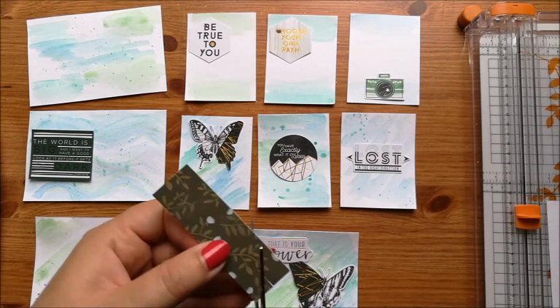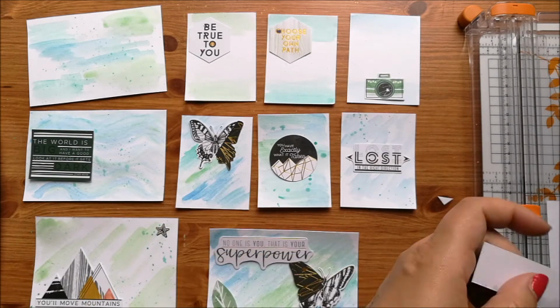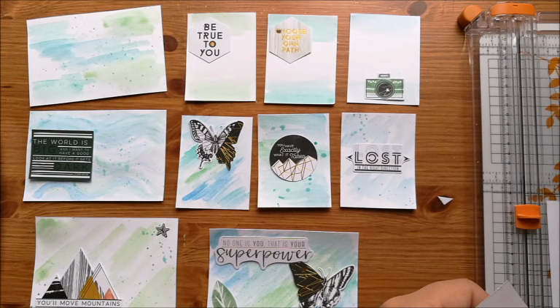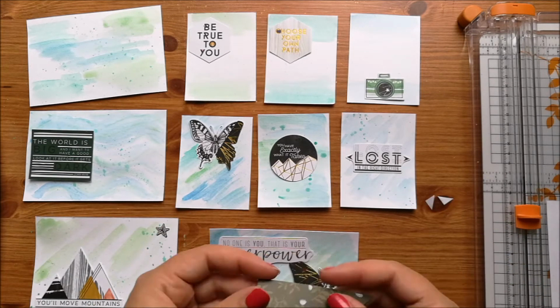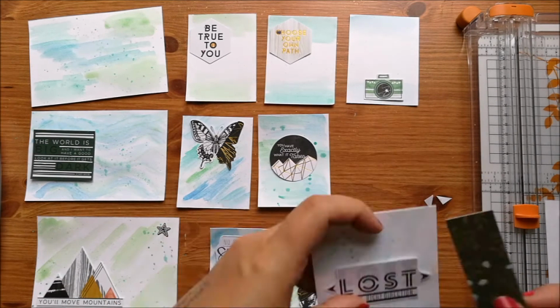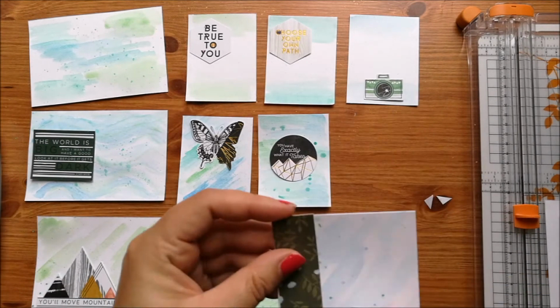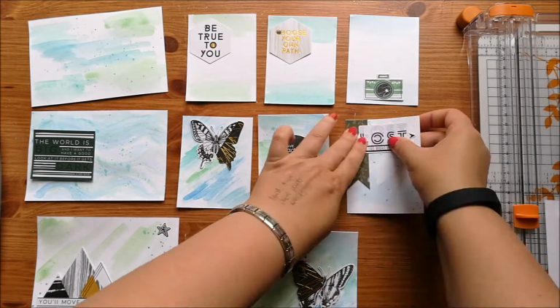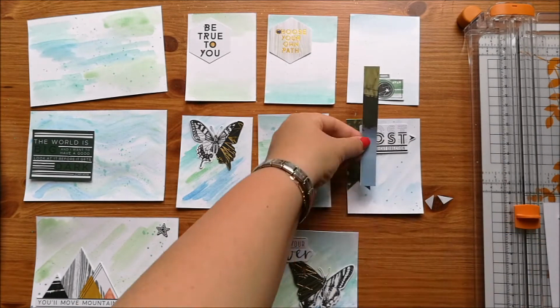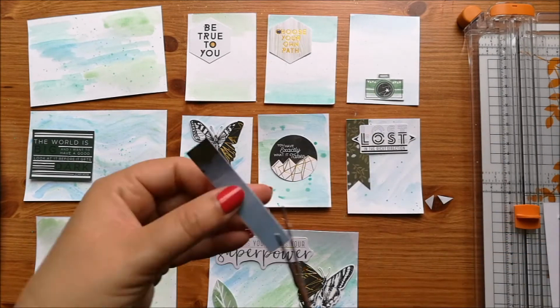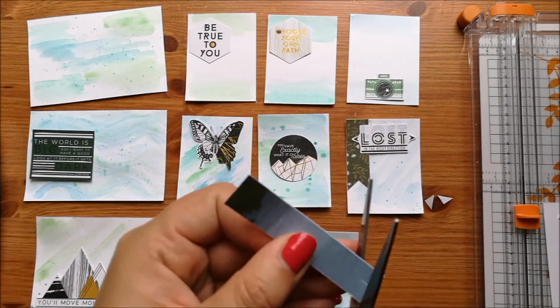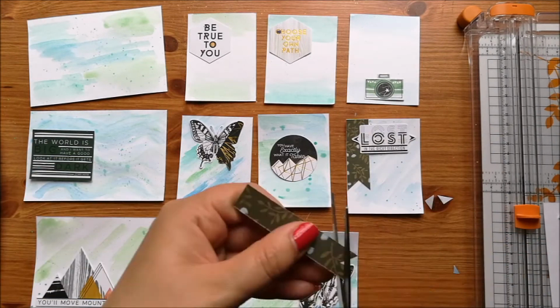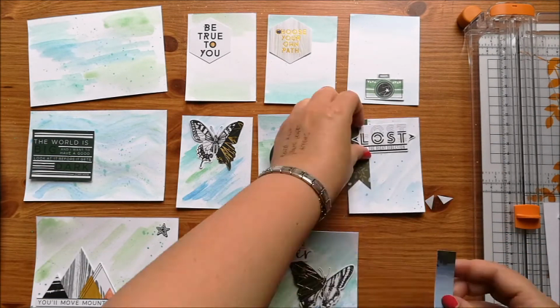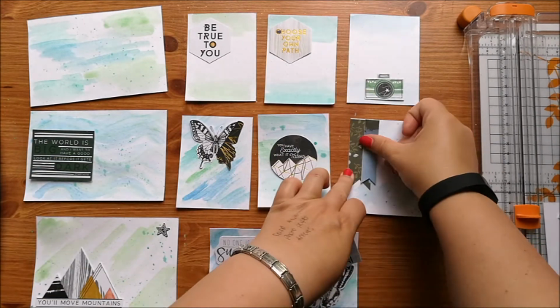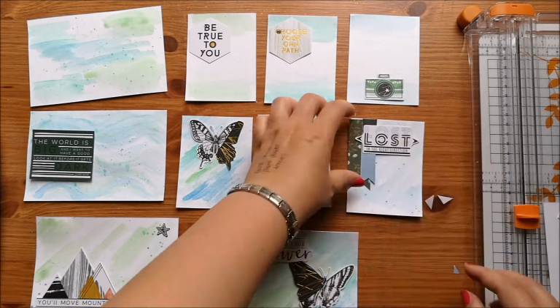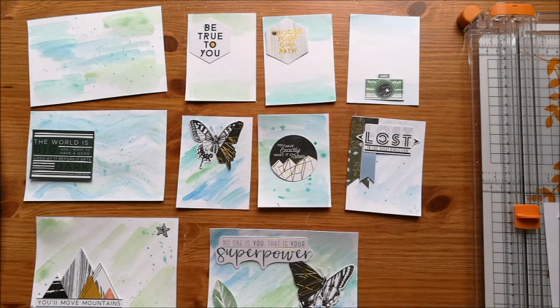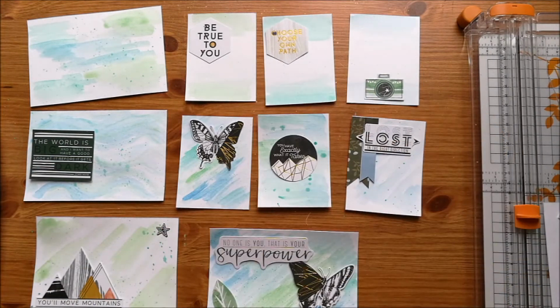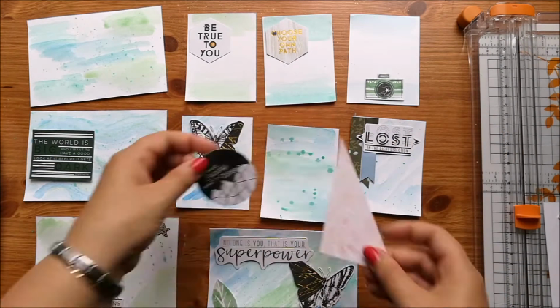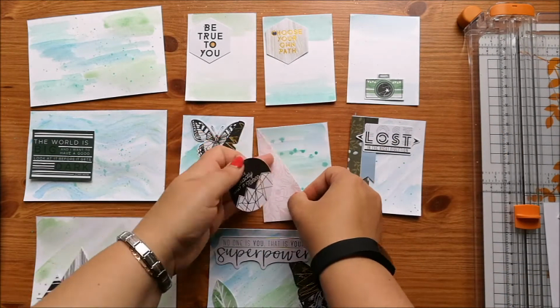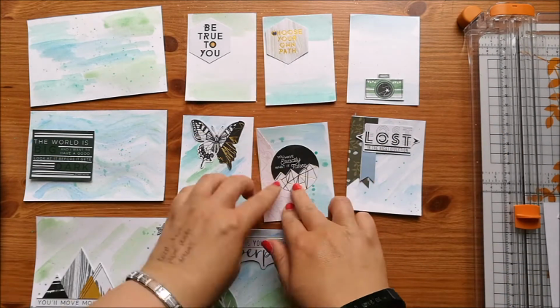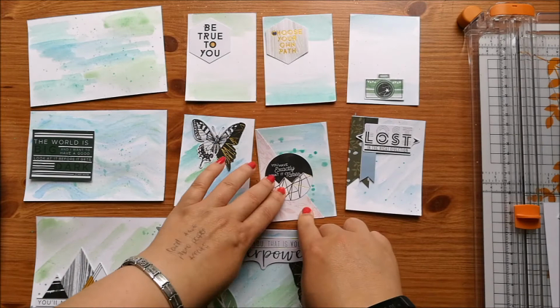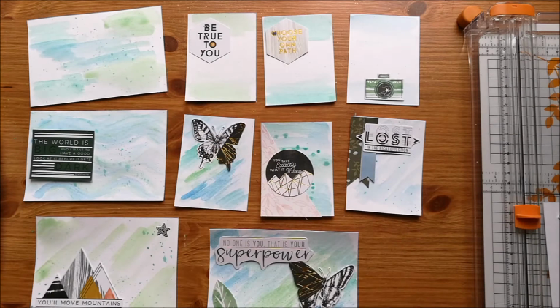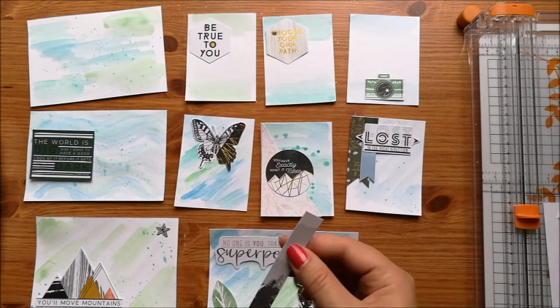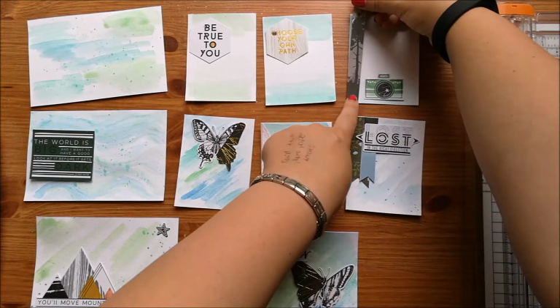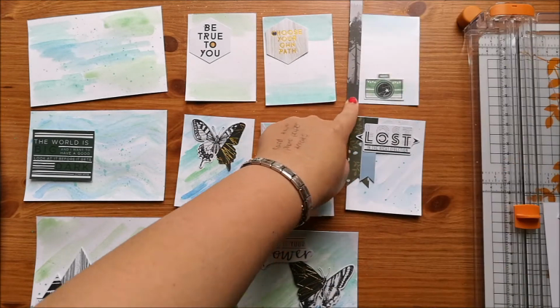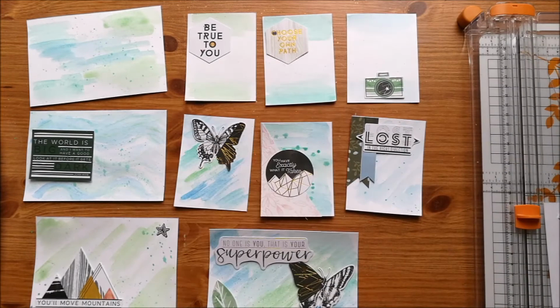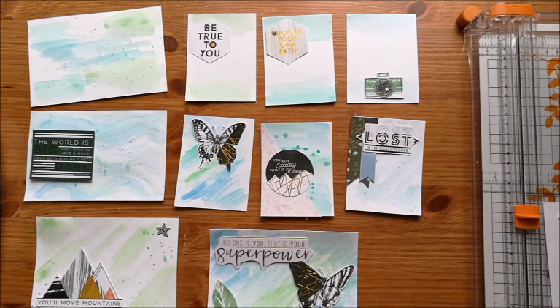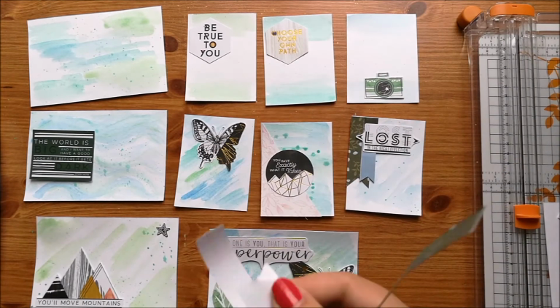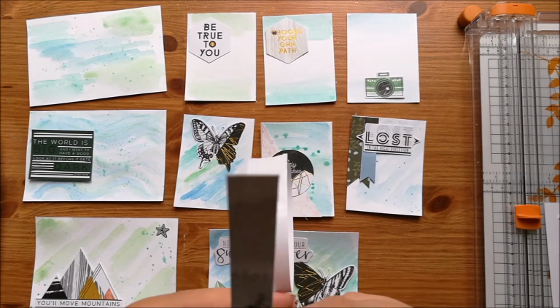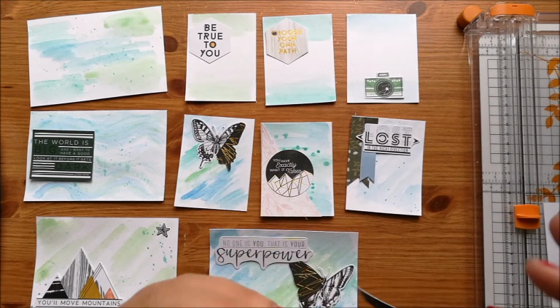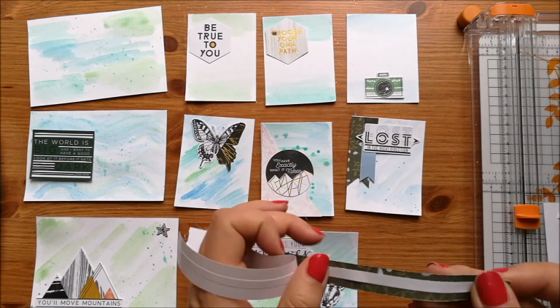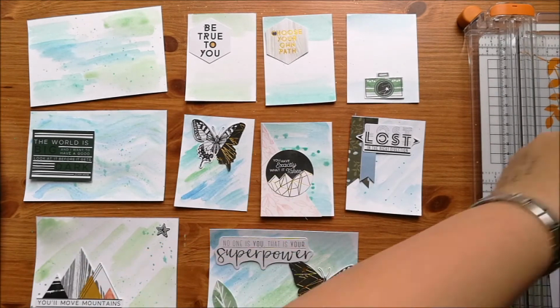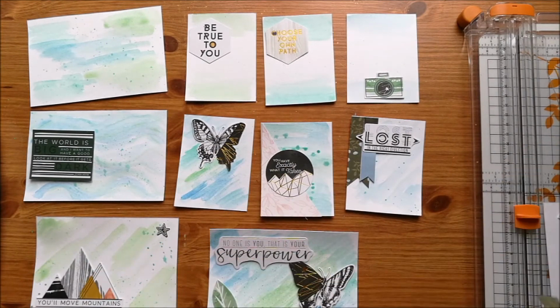So I'm just grabbing my ephemera pieces from that pack and I absolutely love this ephemera pack and I'm going to be so sad when it's all used up, but I am using it because it's awesome.